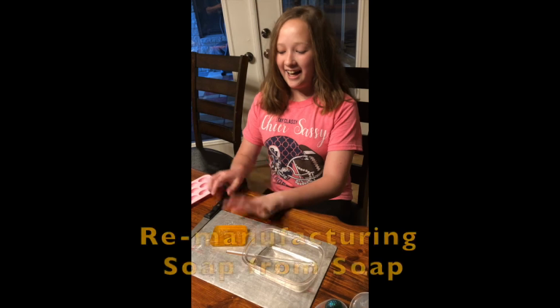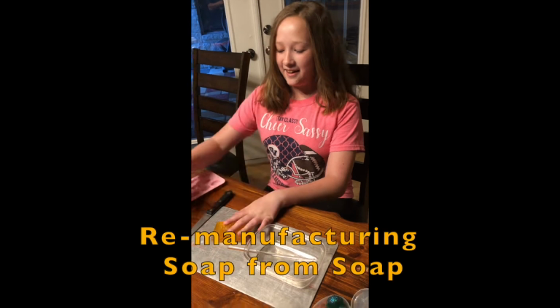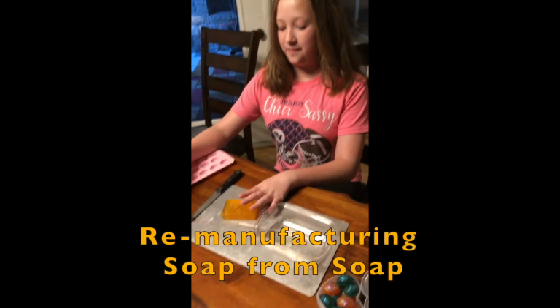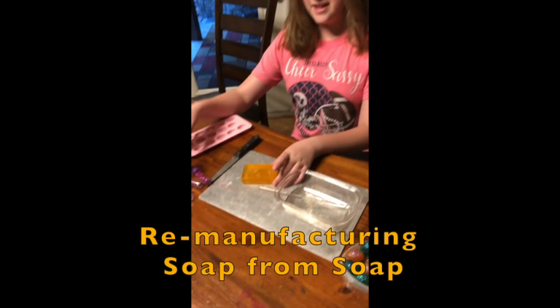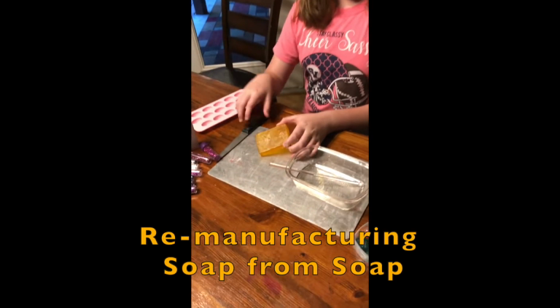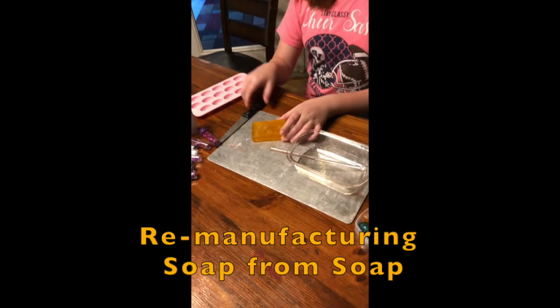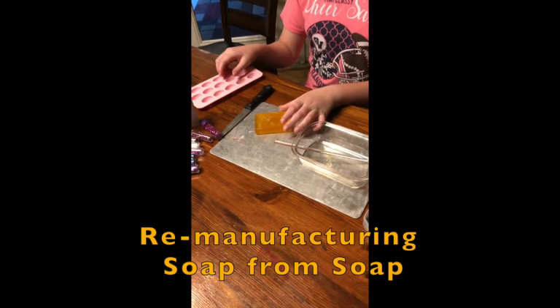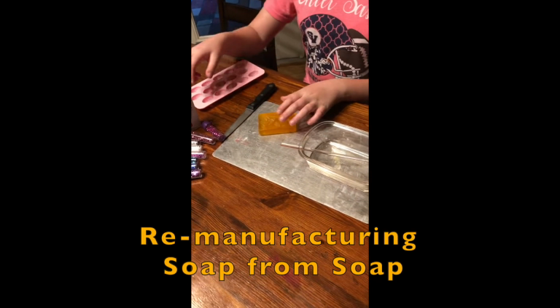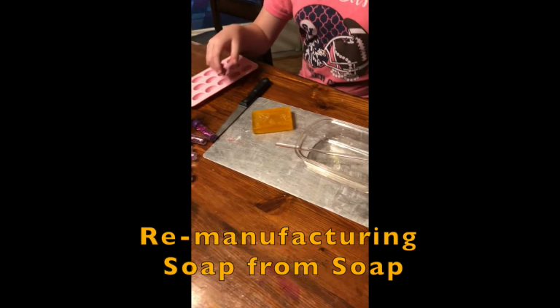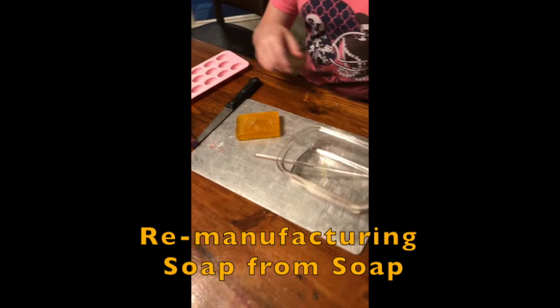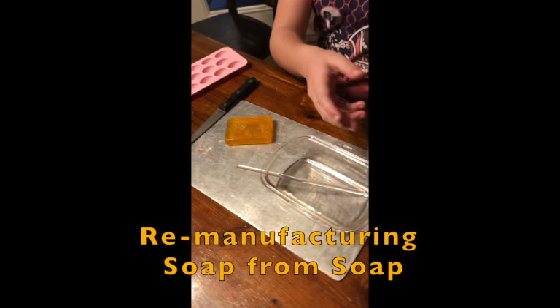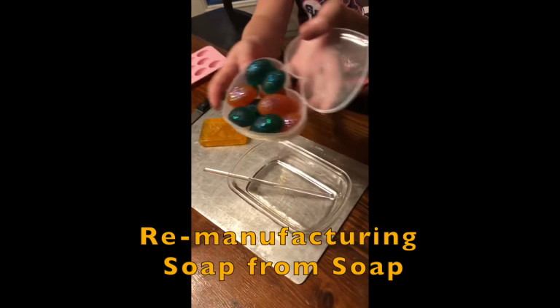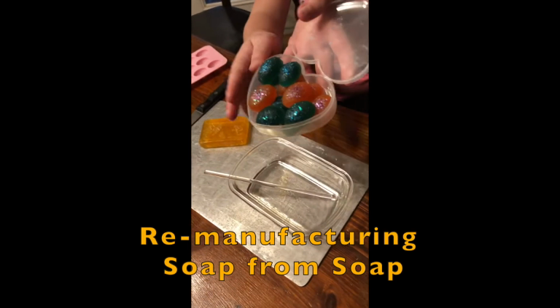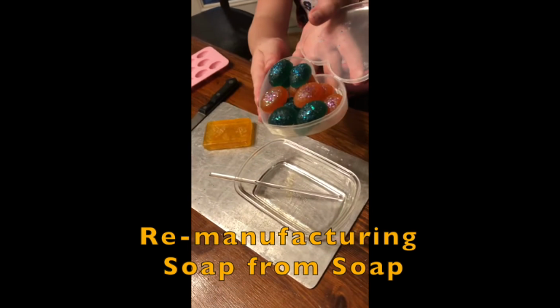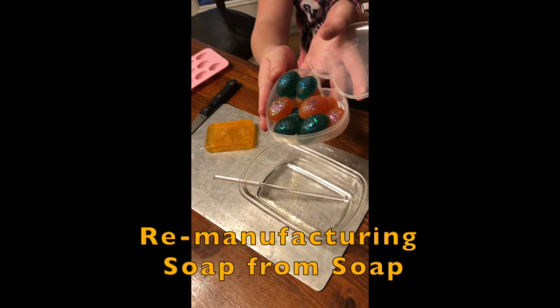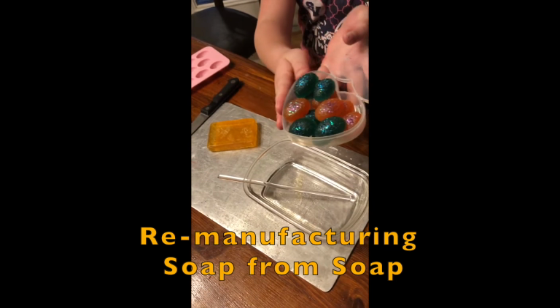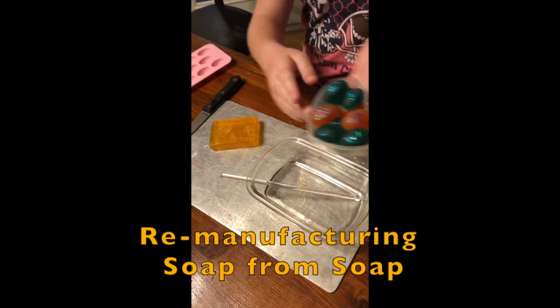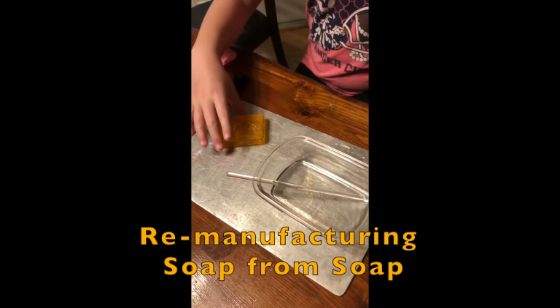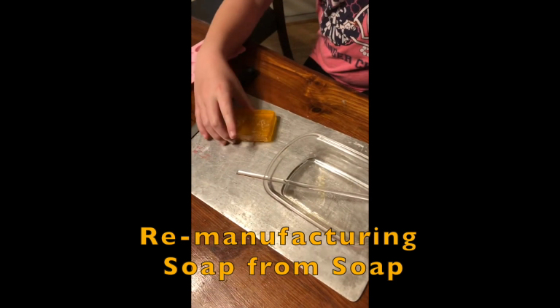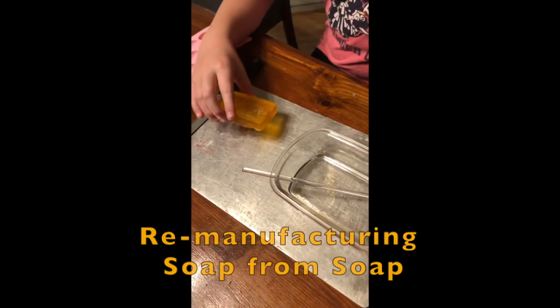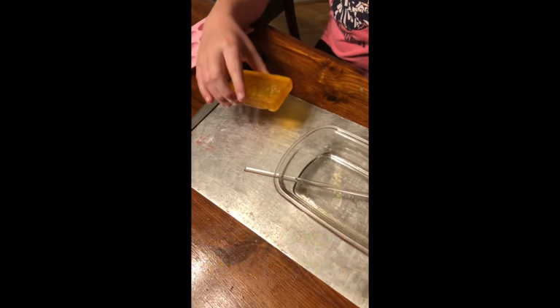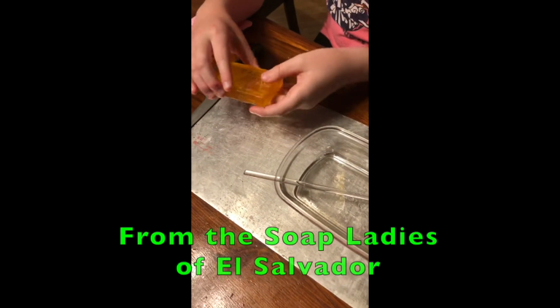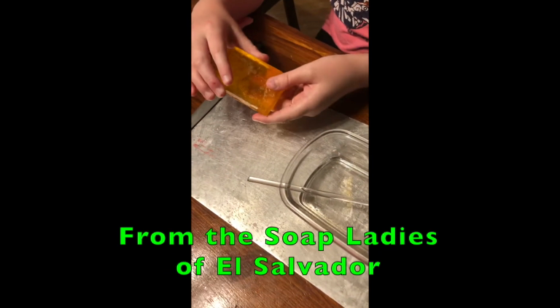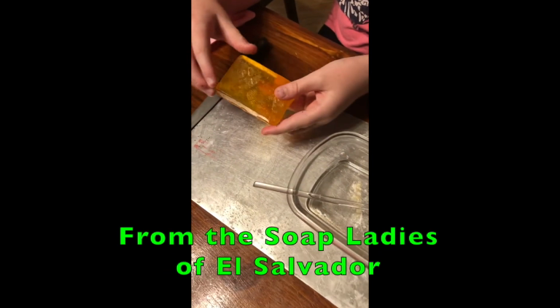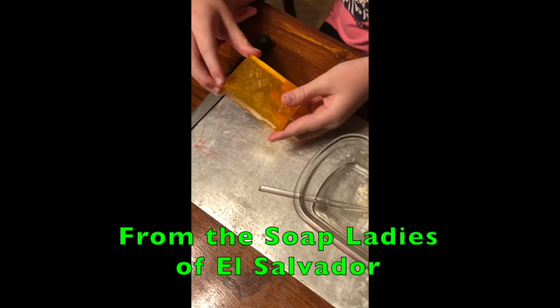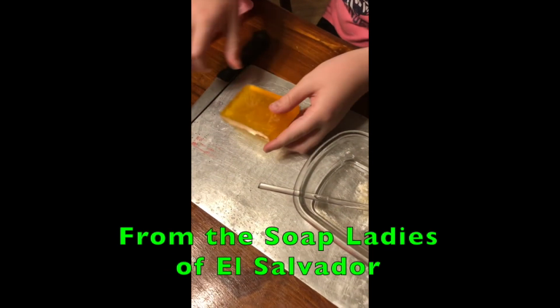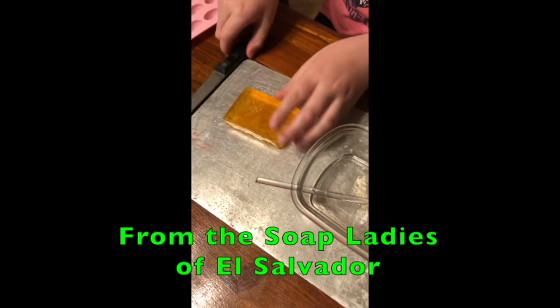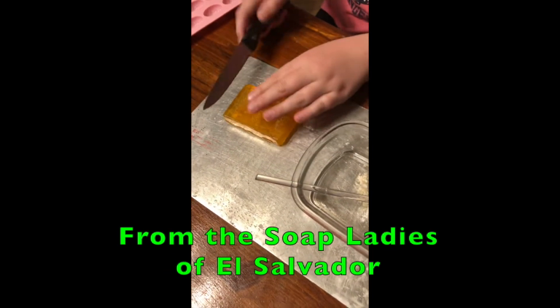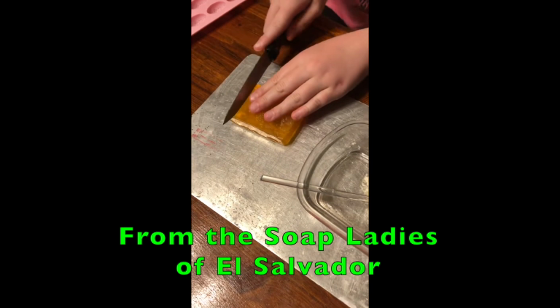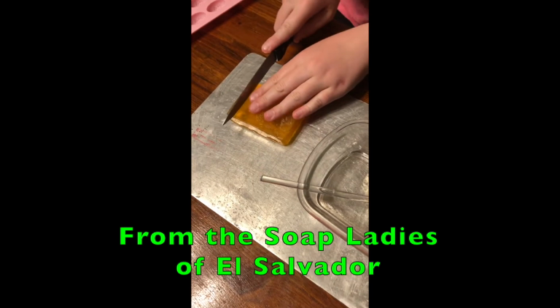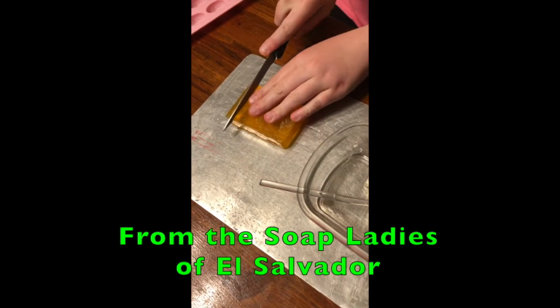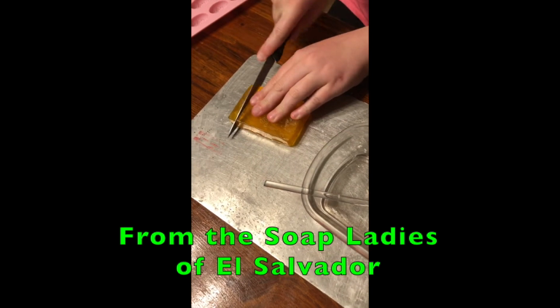Hi, today we're making some tiny size soaps for traveling. We're going to use this soap from El Salvador and we're going to chop it up into smaller pieces.